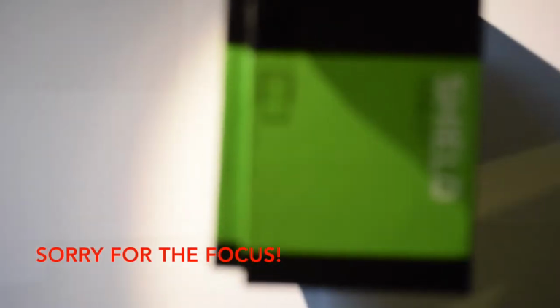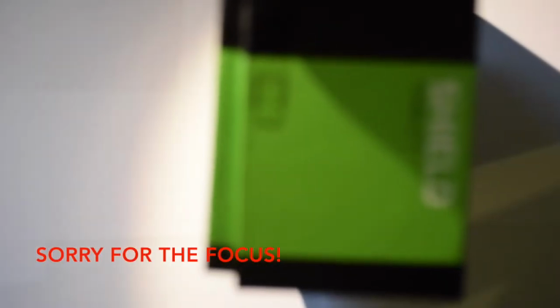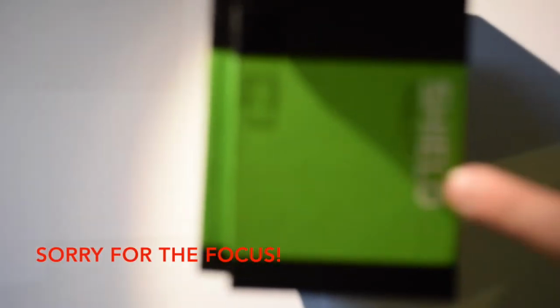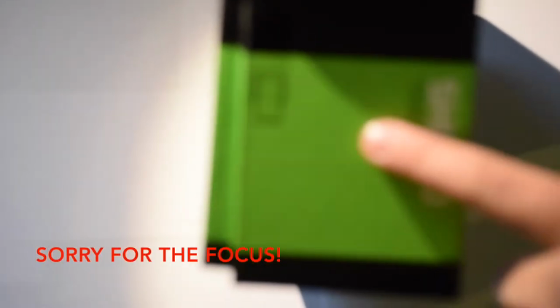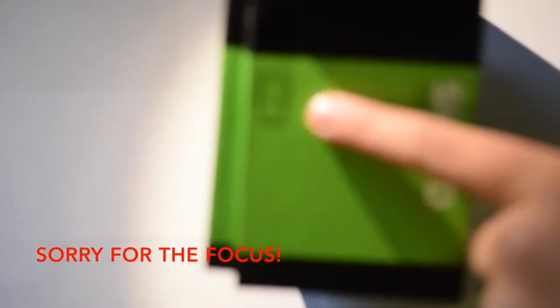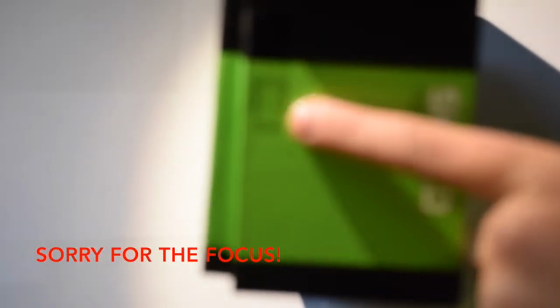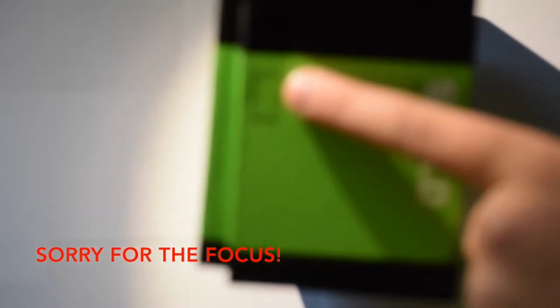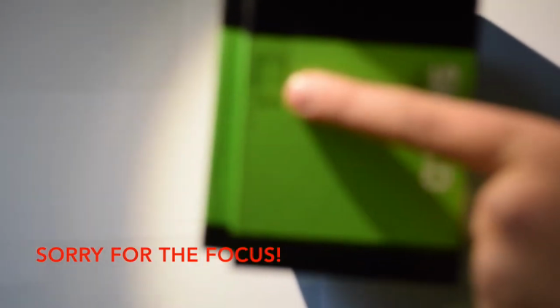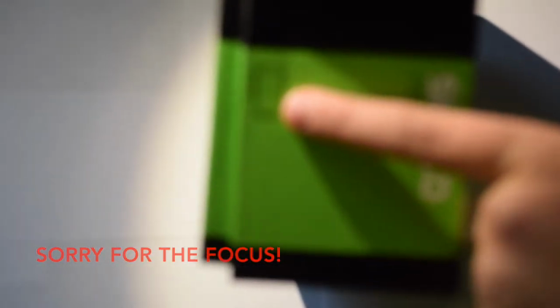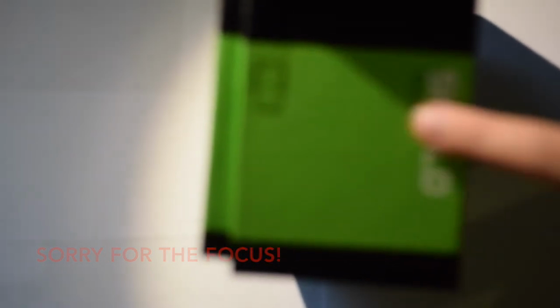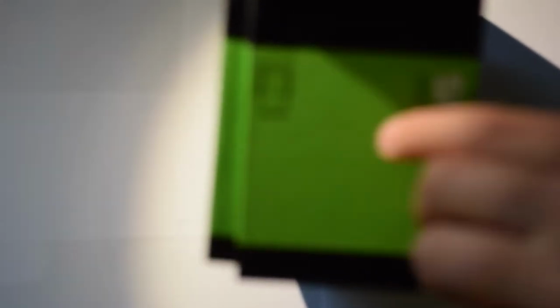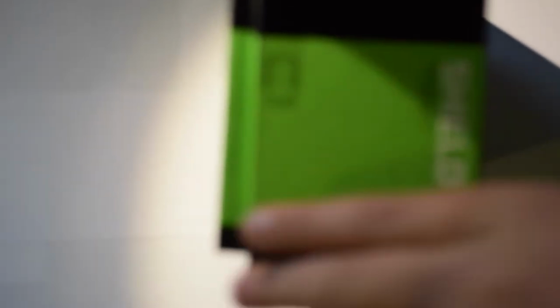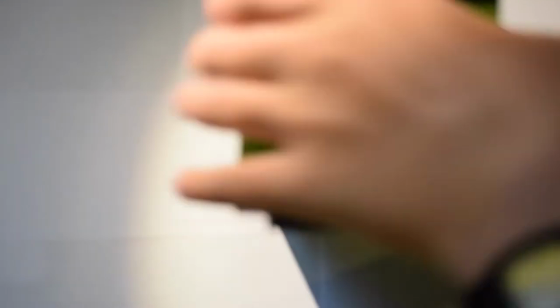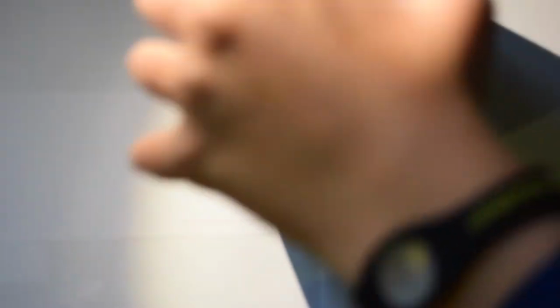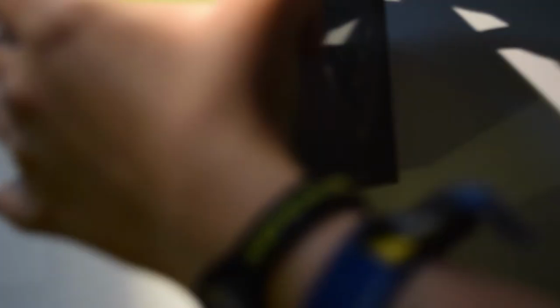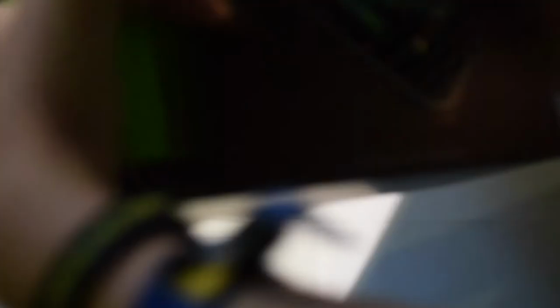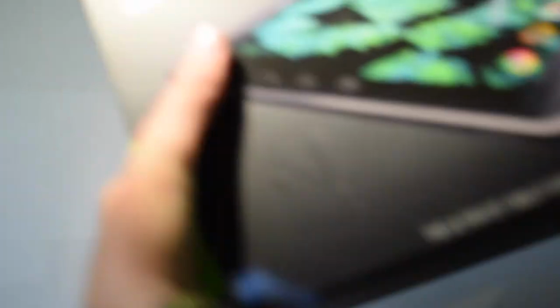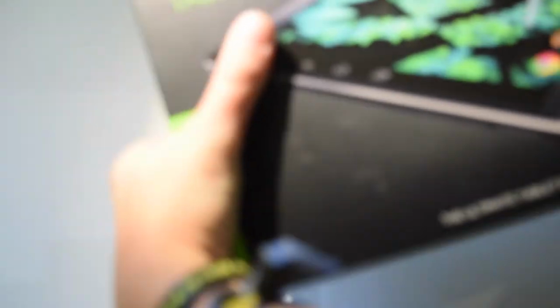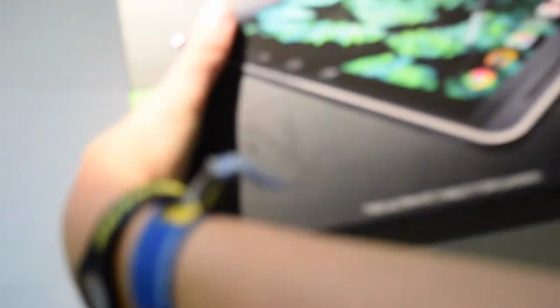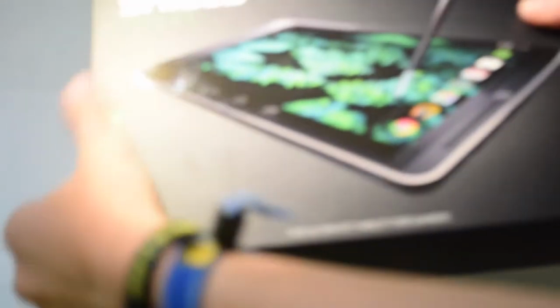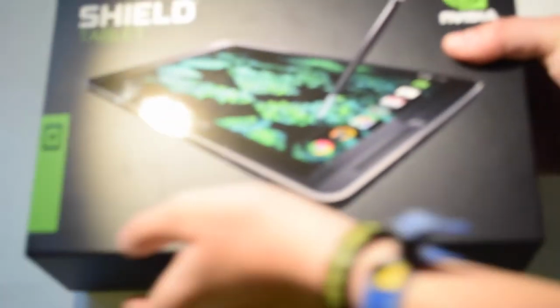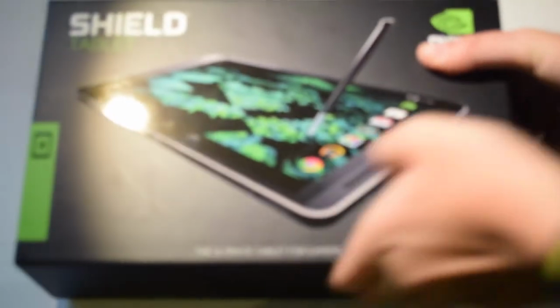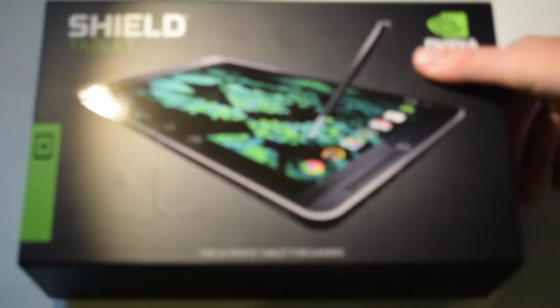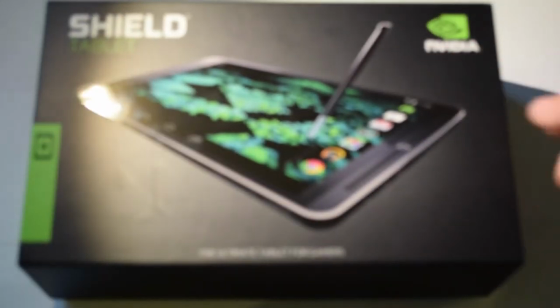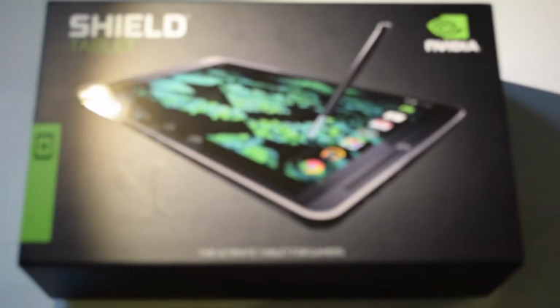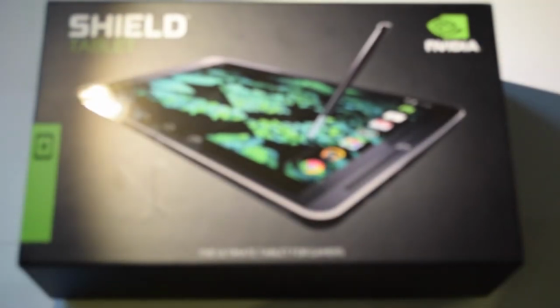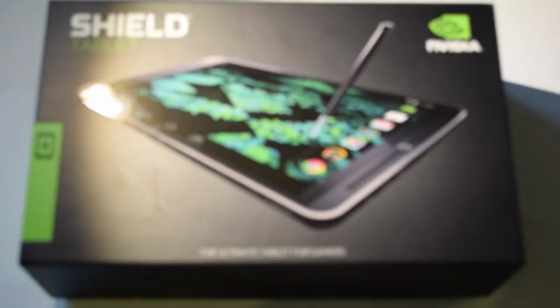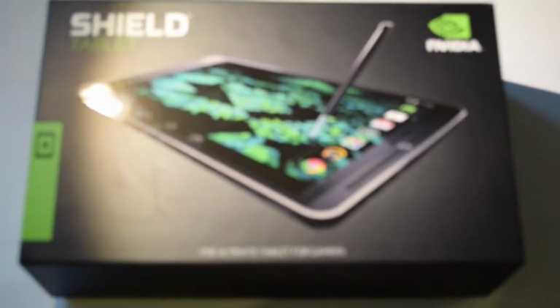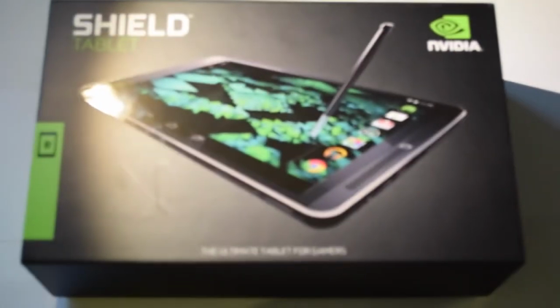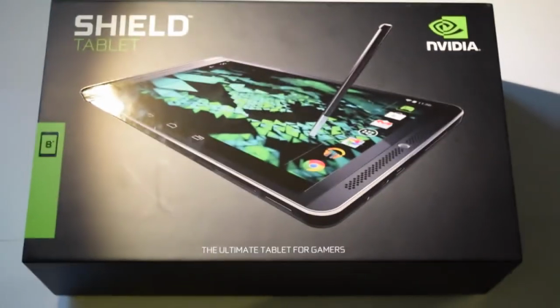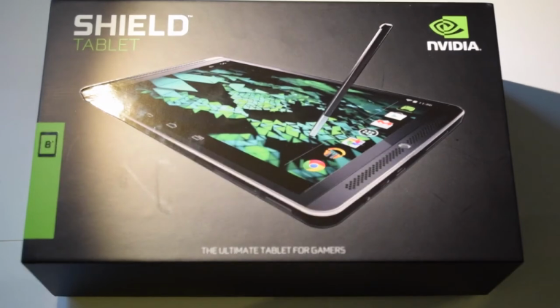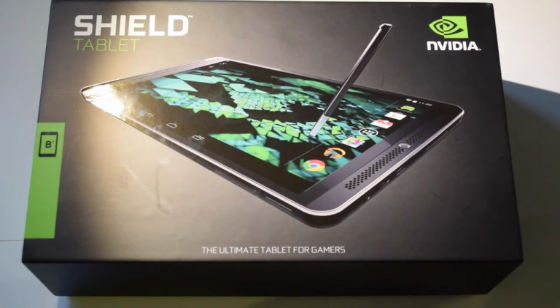On the left side of the box we have the tablet and a side view of the tablet. I can feel something moving around inside — so now let's open this.